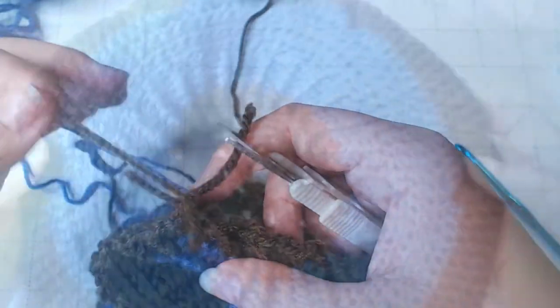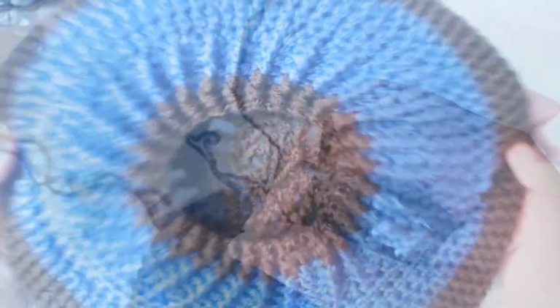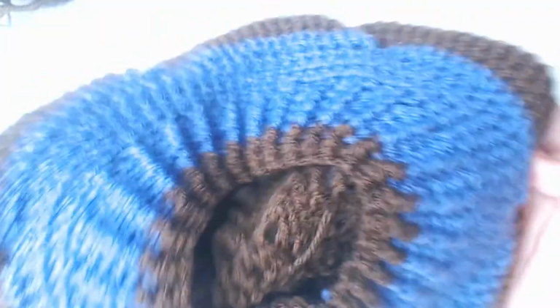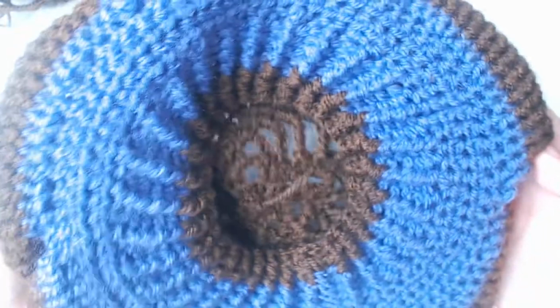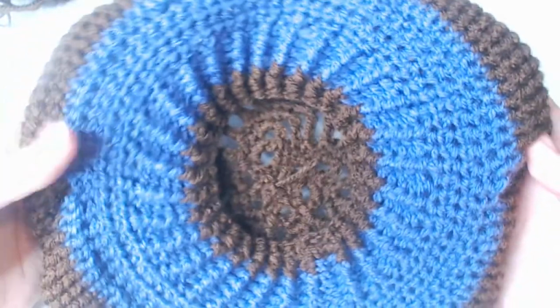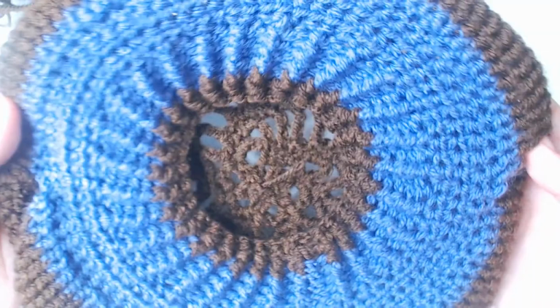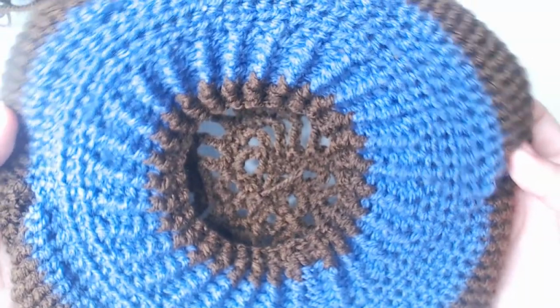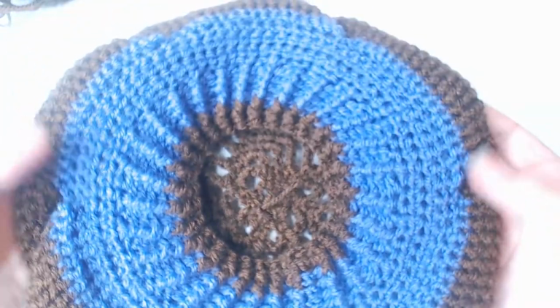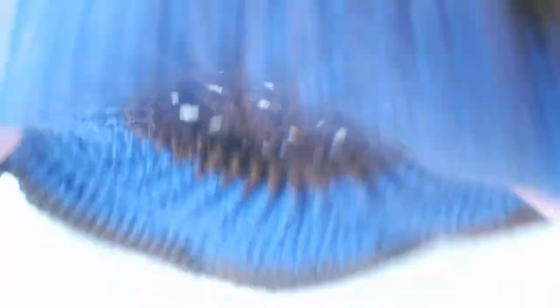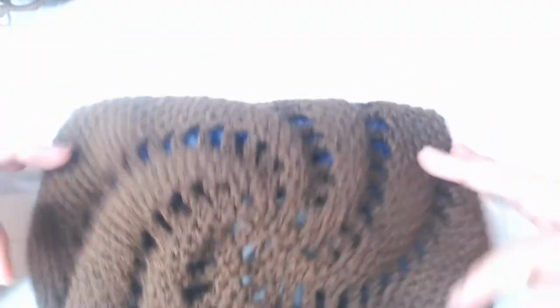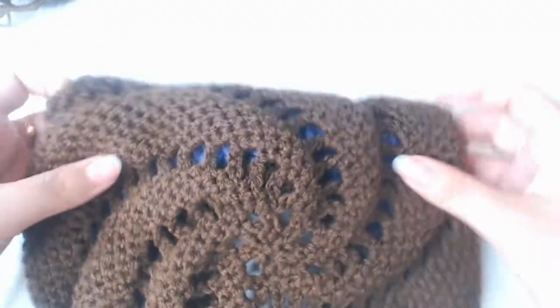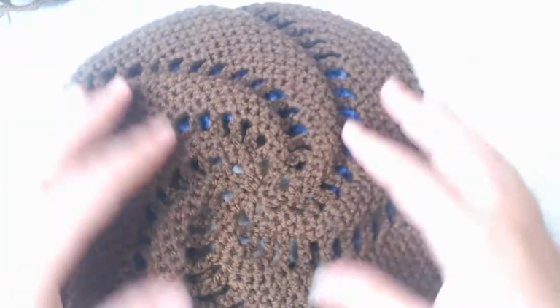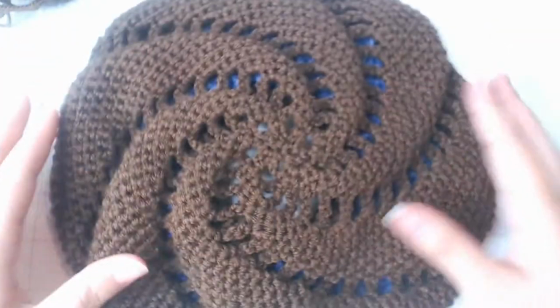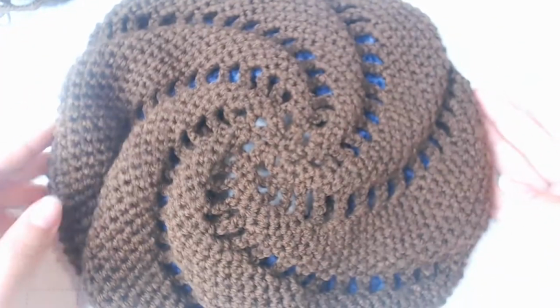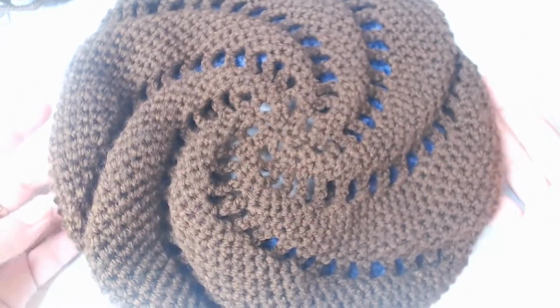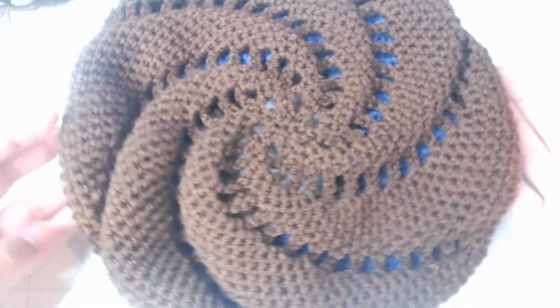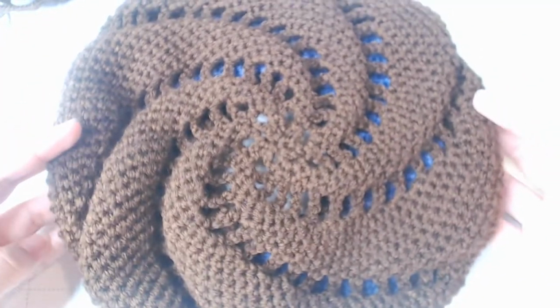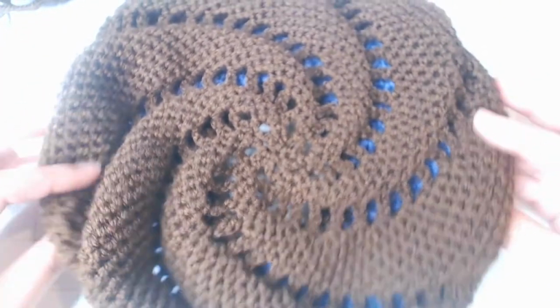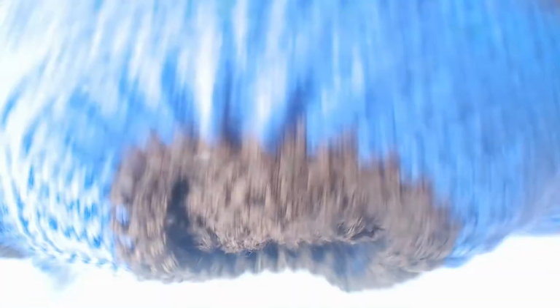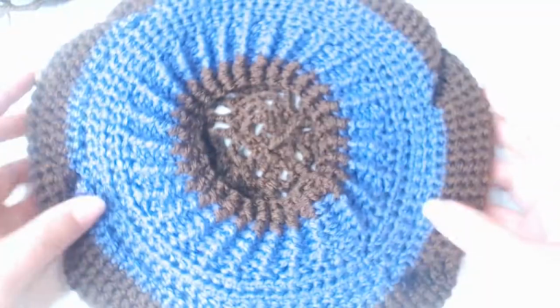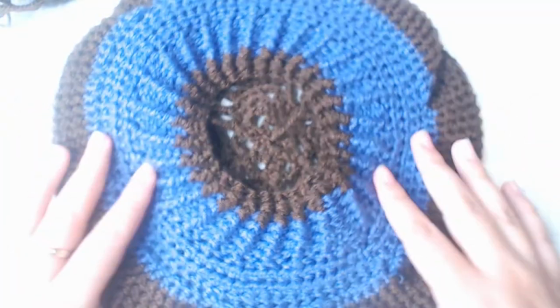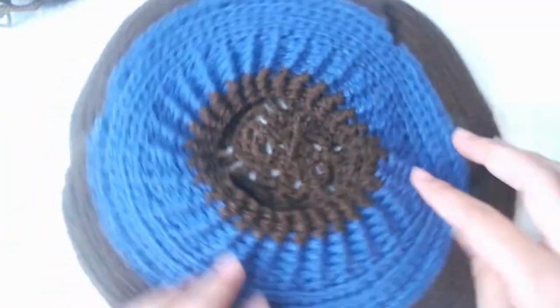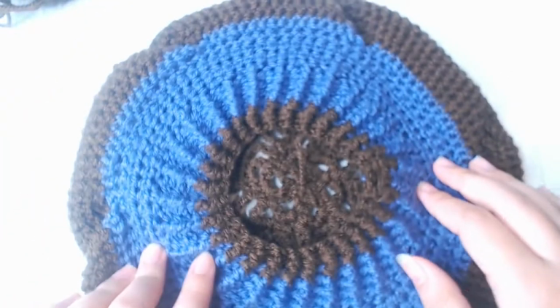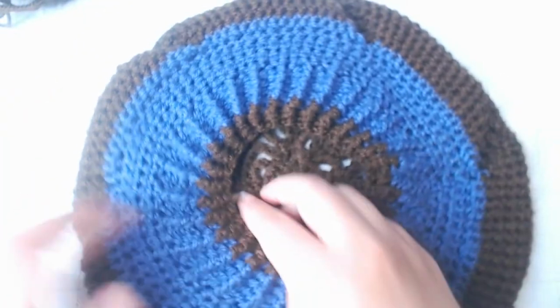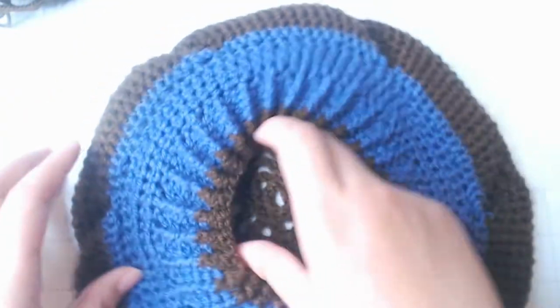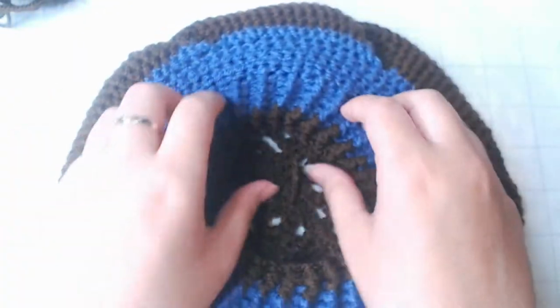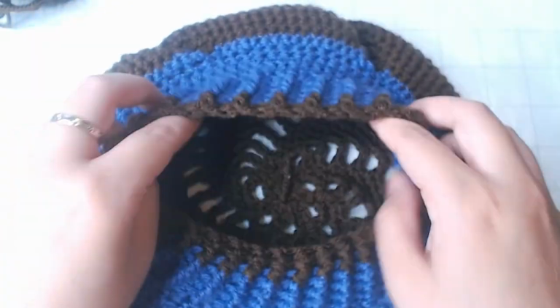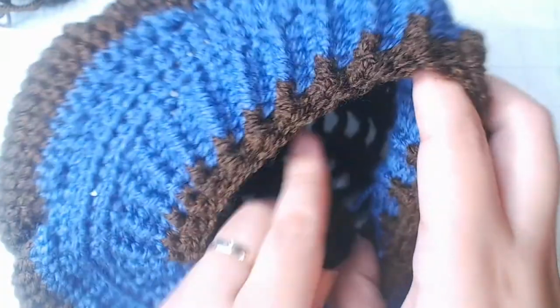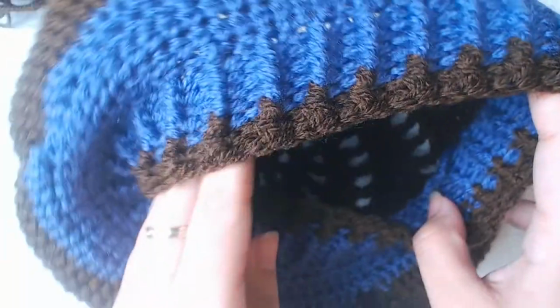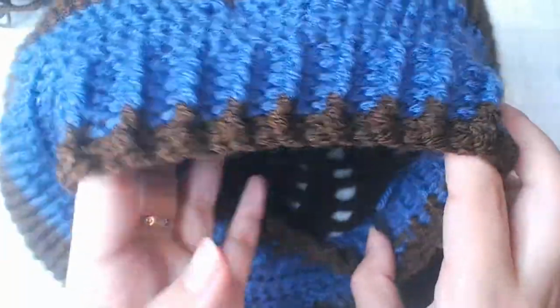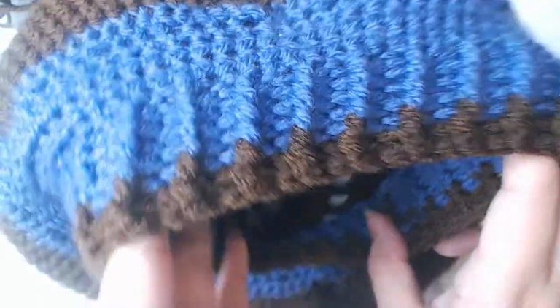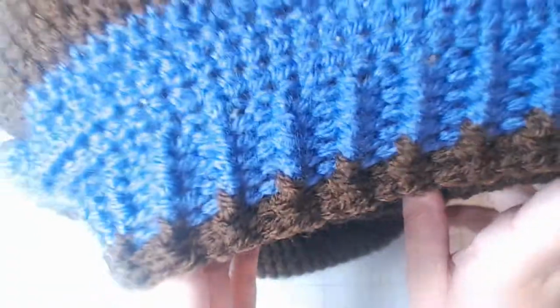There you have it — this is how I crochet this spiral beret. I hope you enjoyed this video; don't forget to subscribe. Thanks for watching.